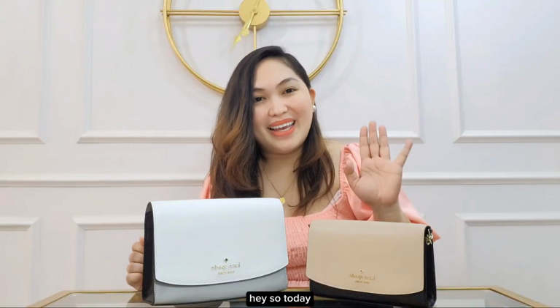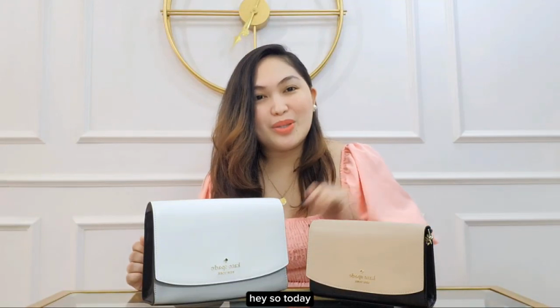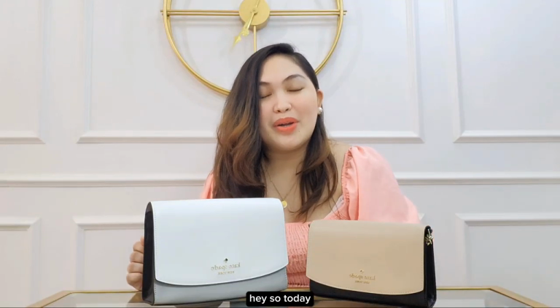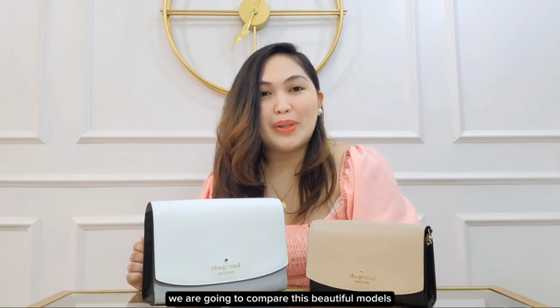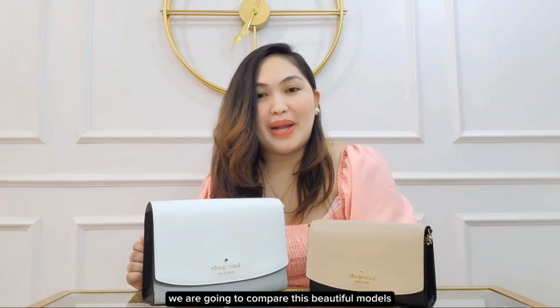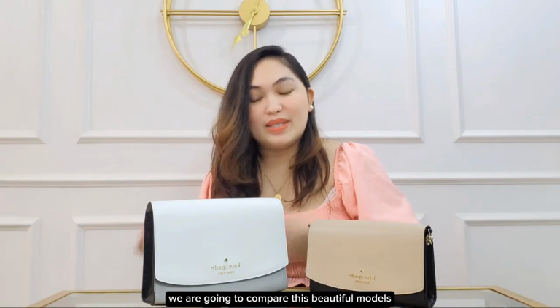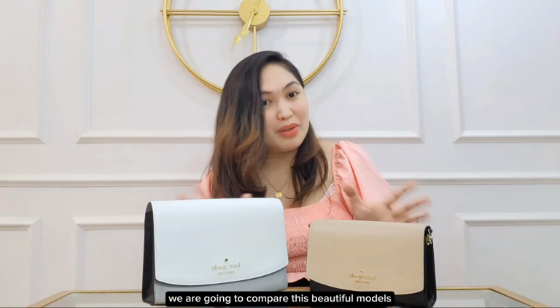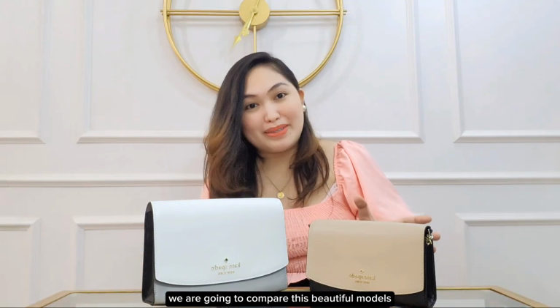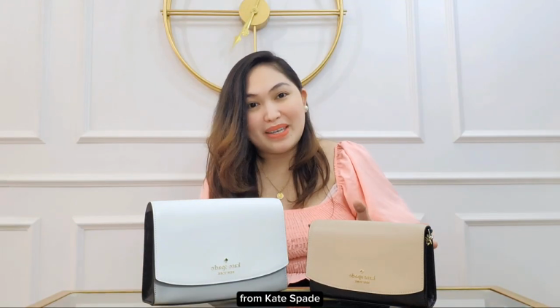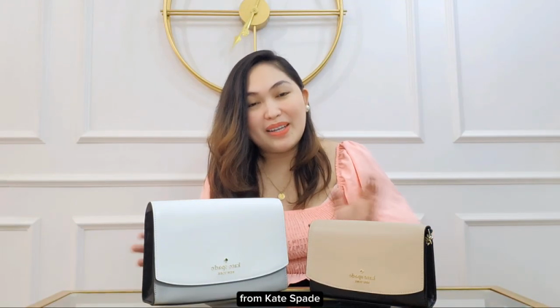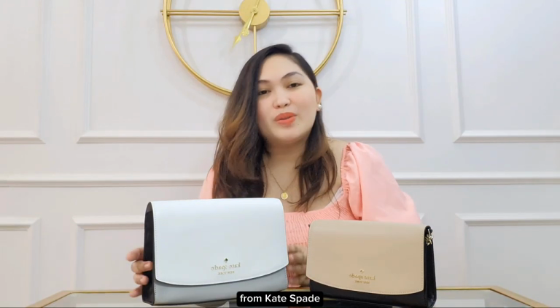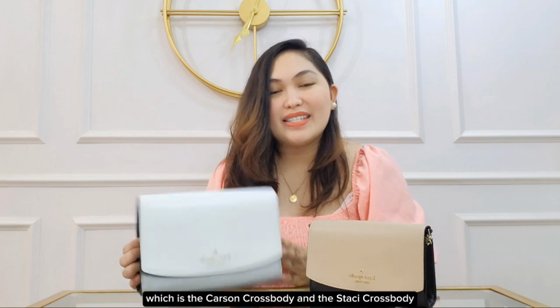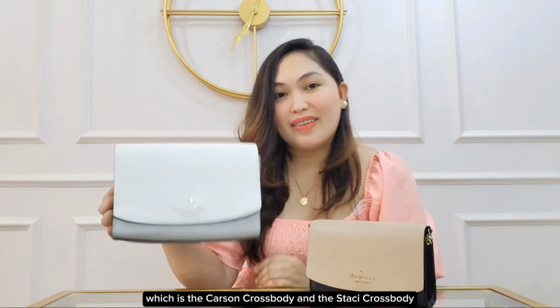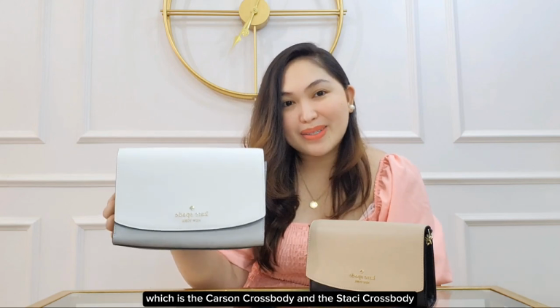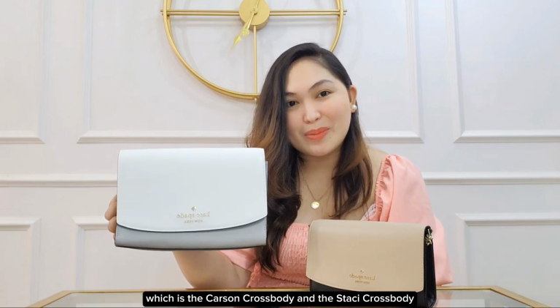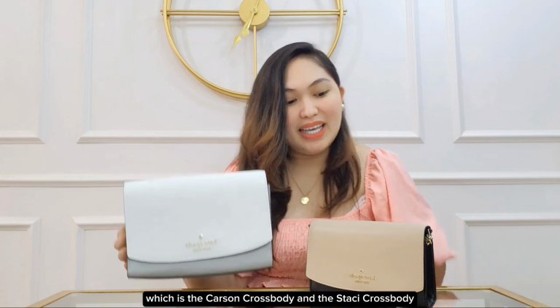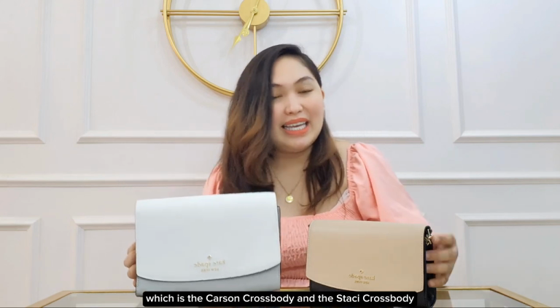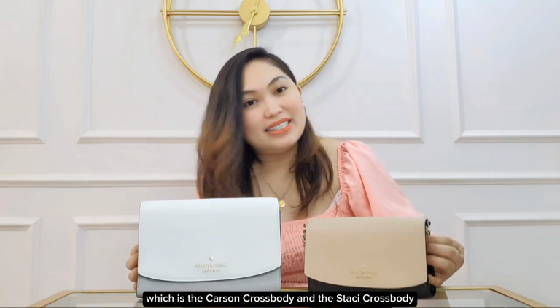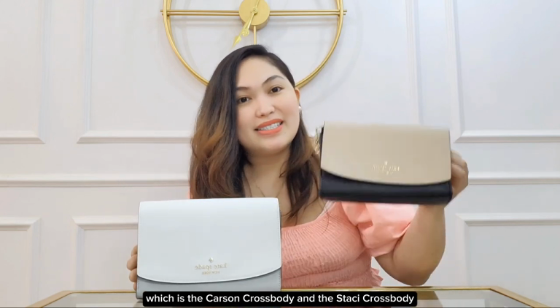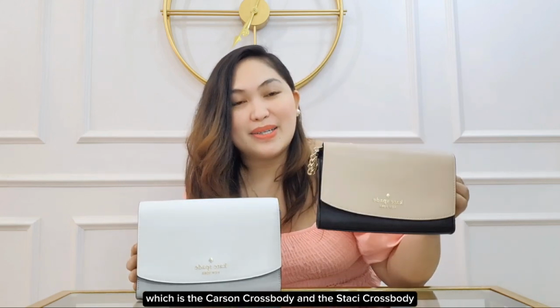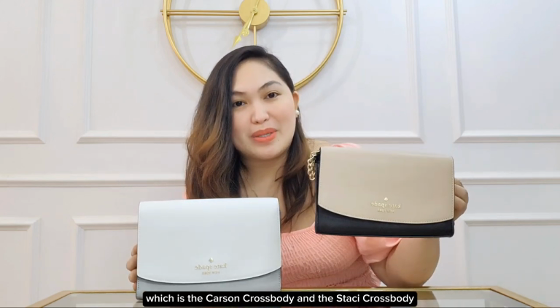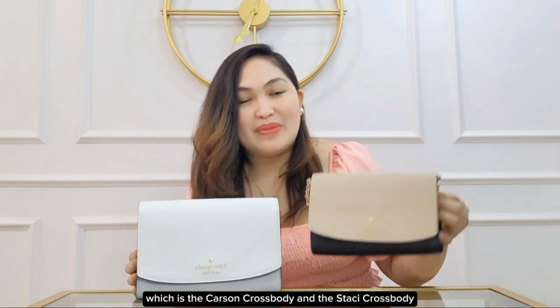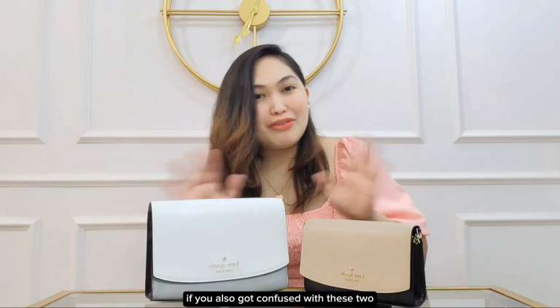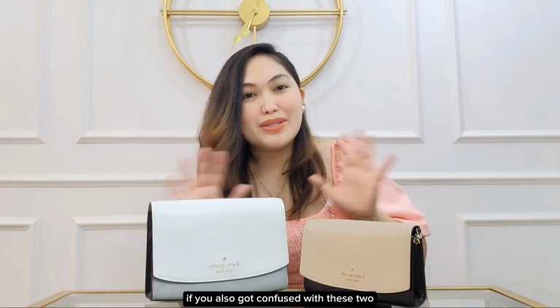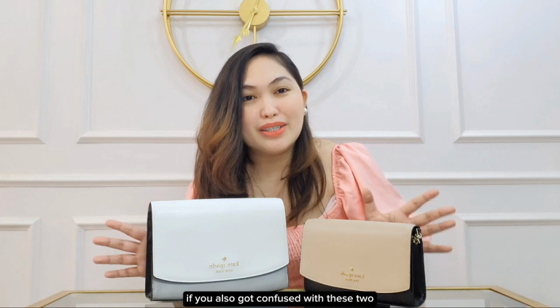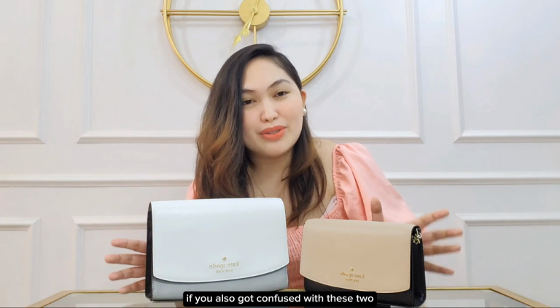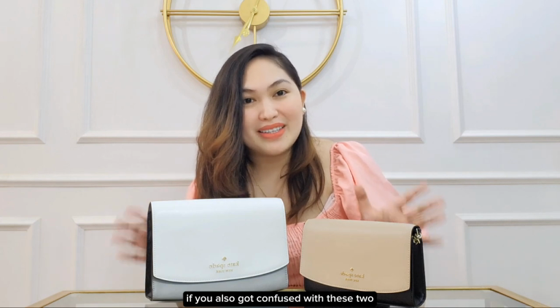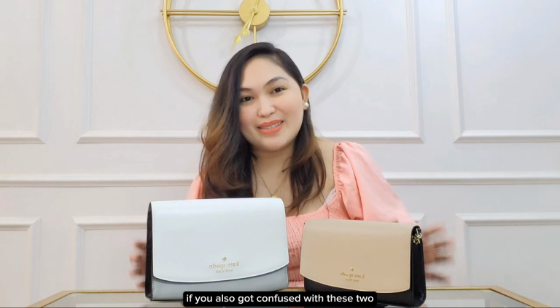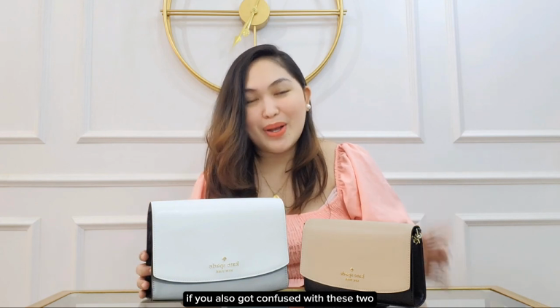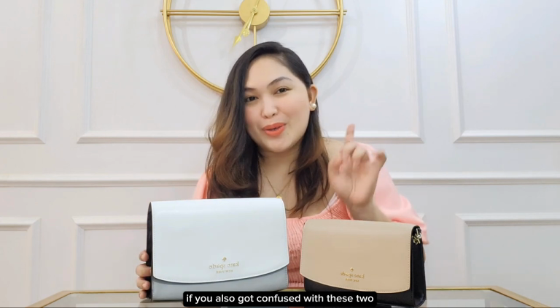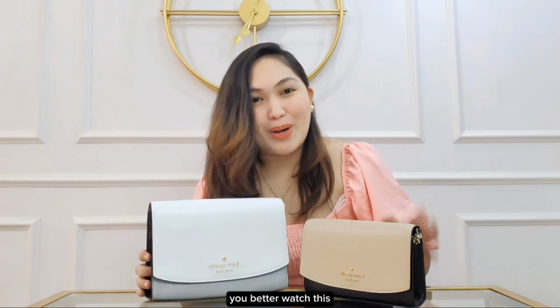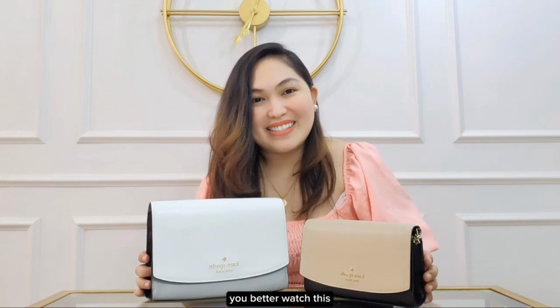Hey! So today we are going to compare these beautiful models from Kate Spade, which is the Carson Crossbody and the Stacey Crossbody. If you also got confused with these two, you better watch this.